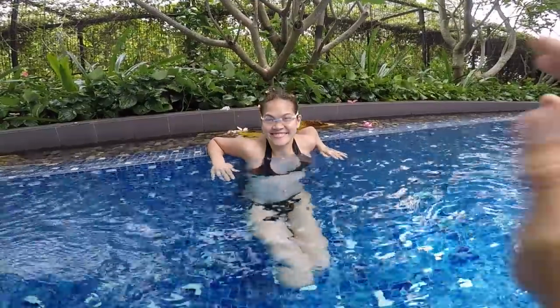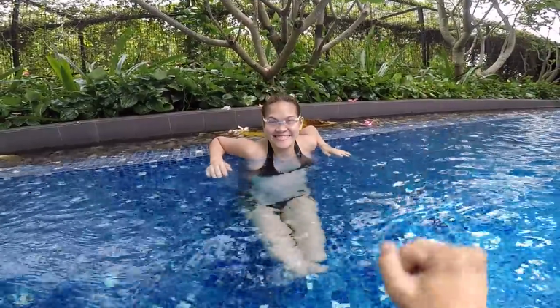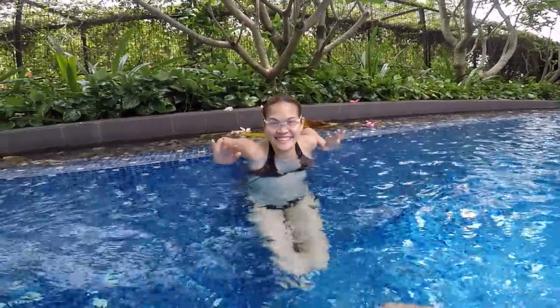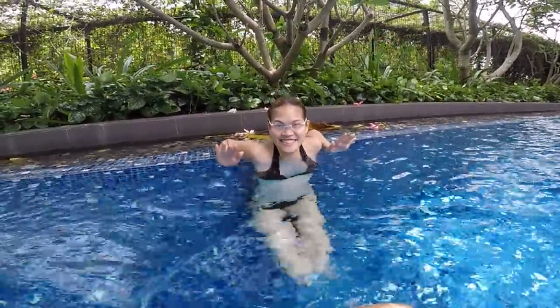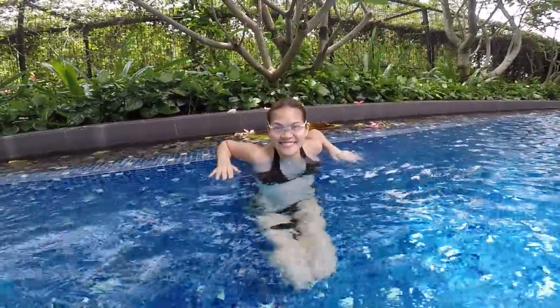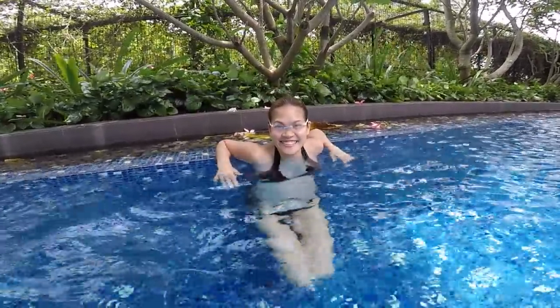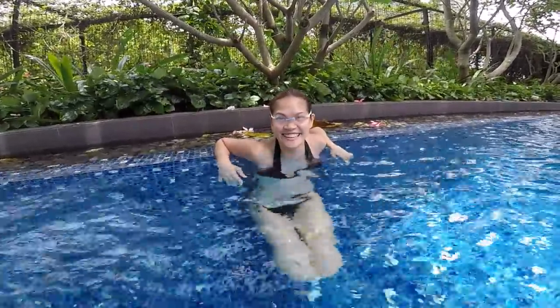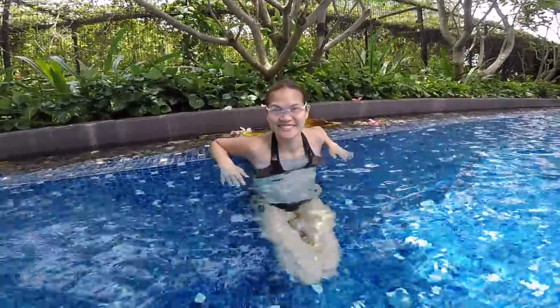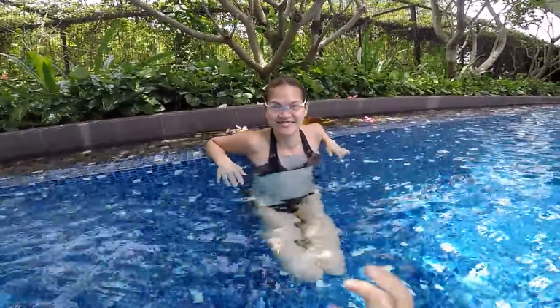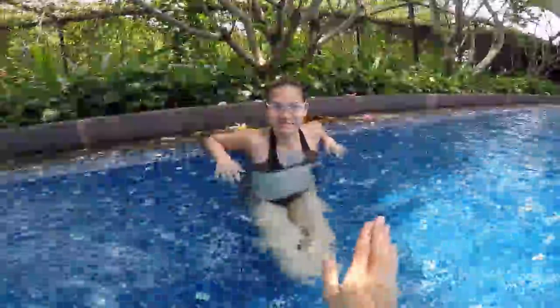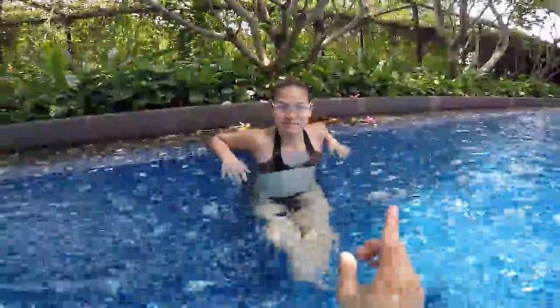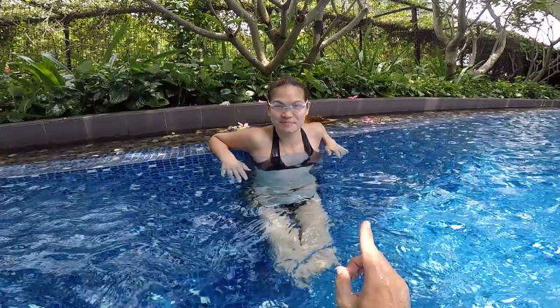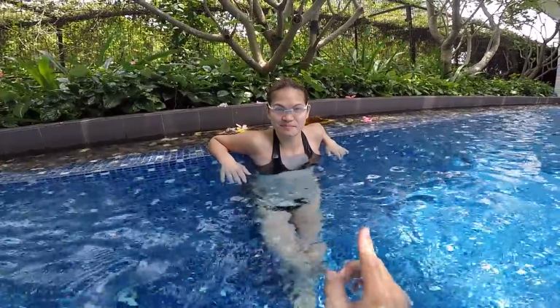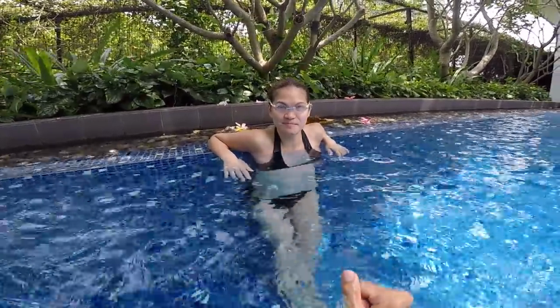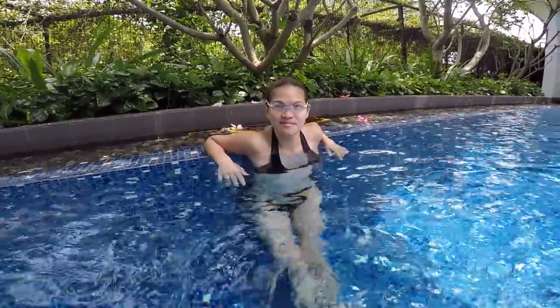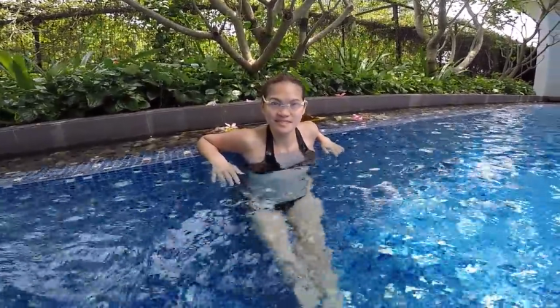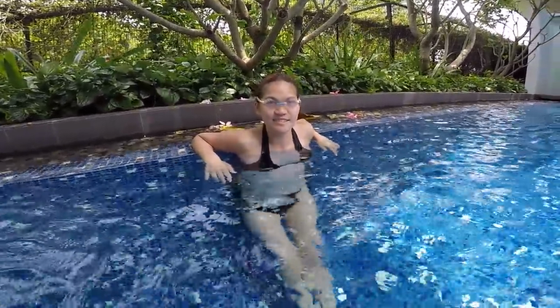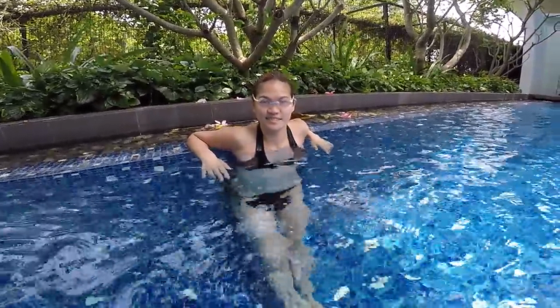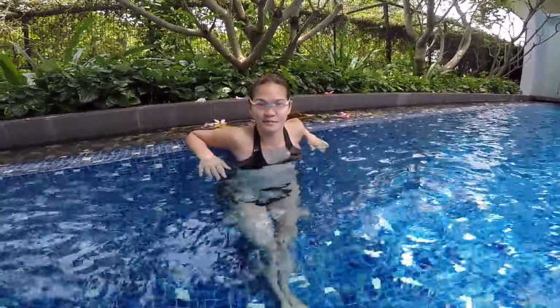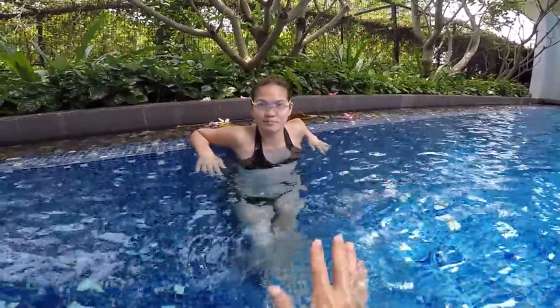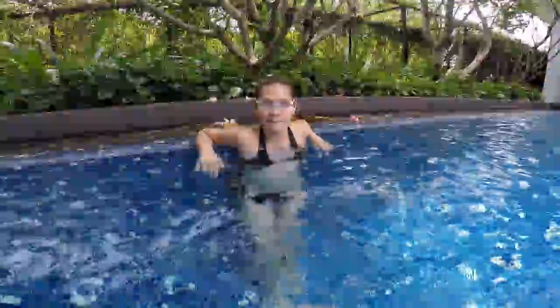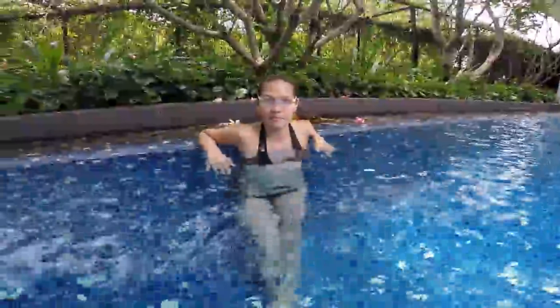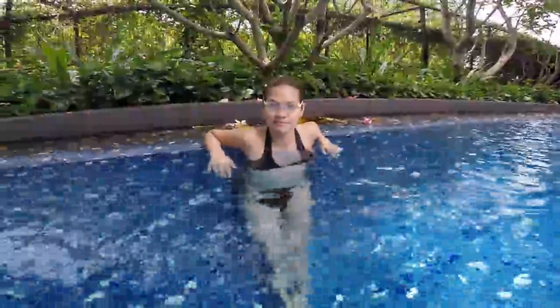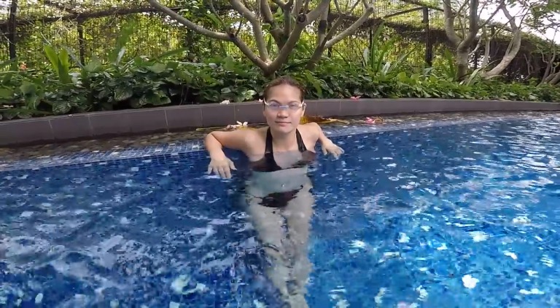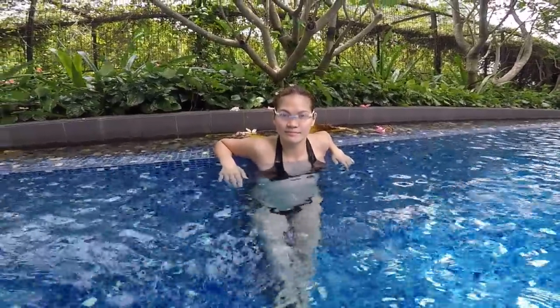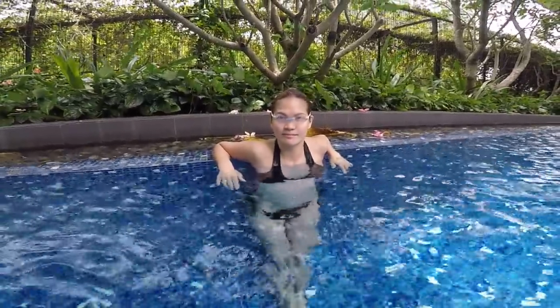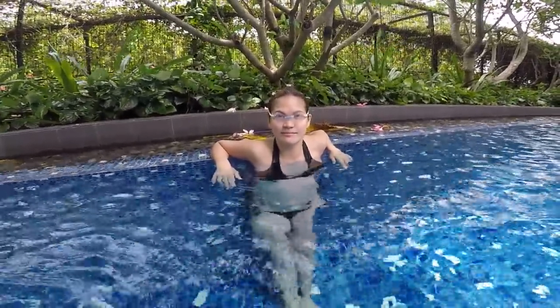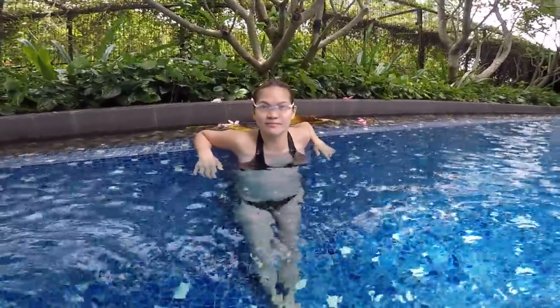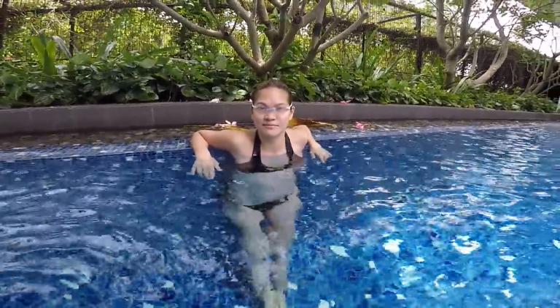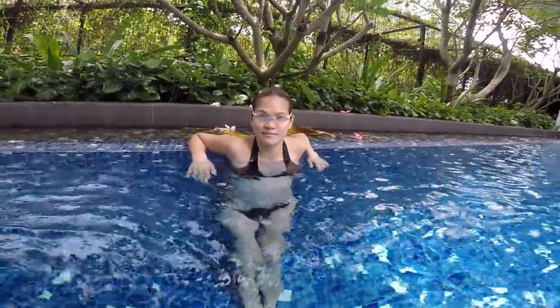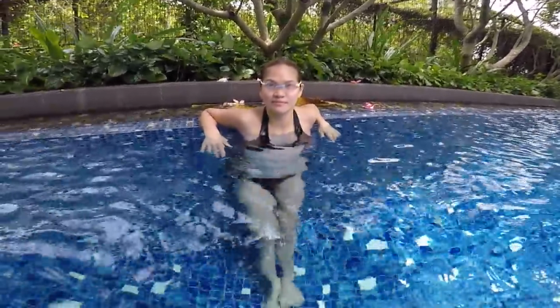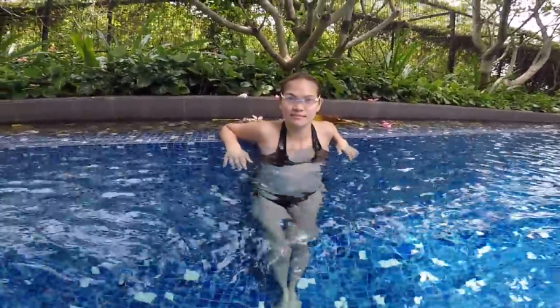Hey Leo, how are you today? I'm good. Okay, so today we try to improve your breaststroke. I've never seen you swim breaststroke — it's the first time I'm going to see your skill. Then we try to do some corrections from there.